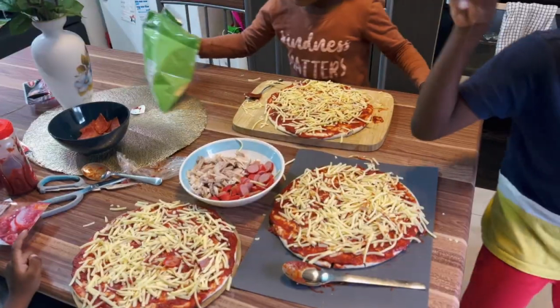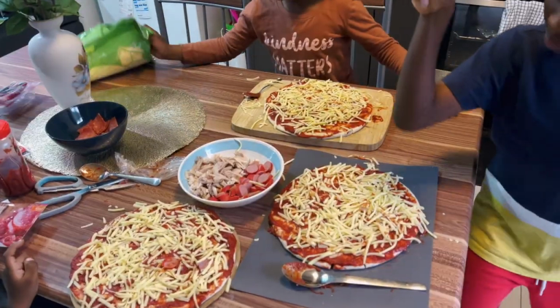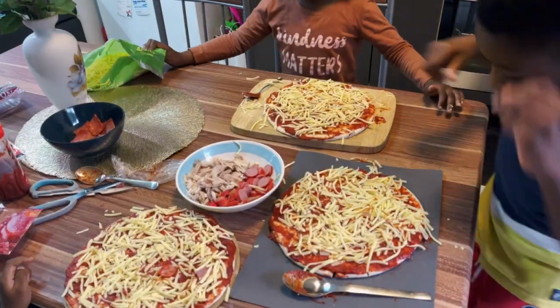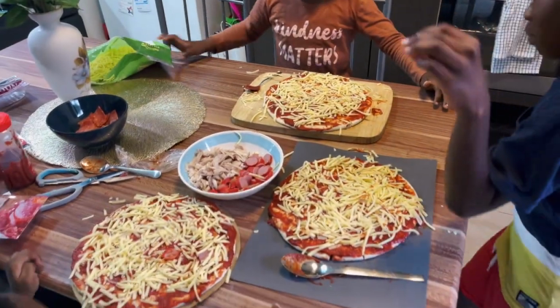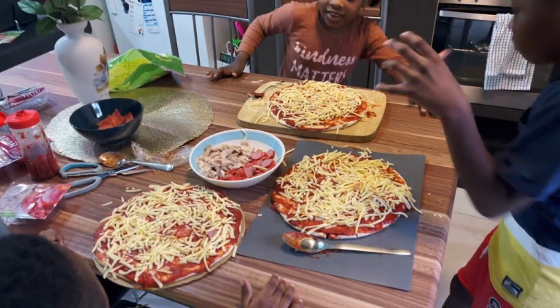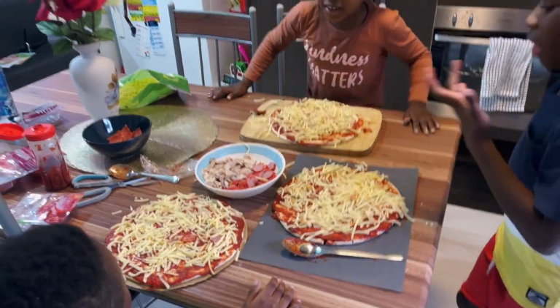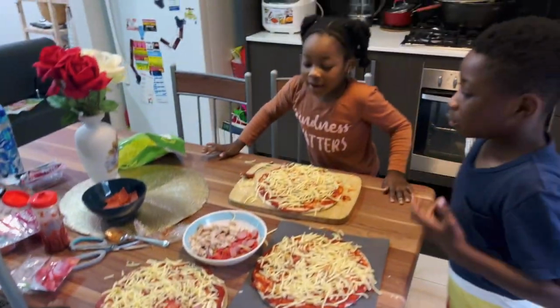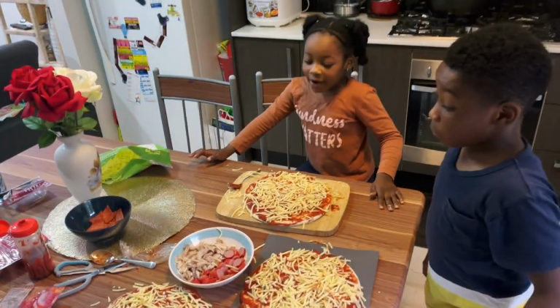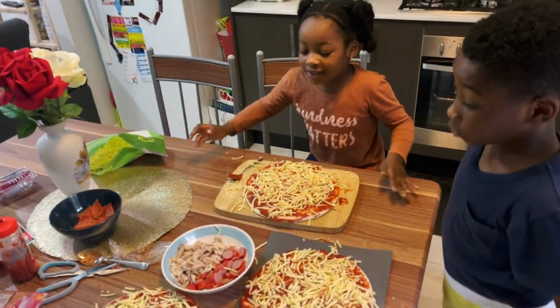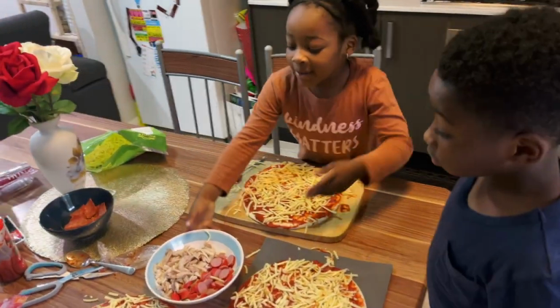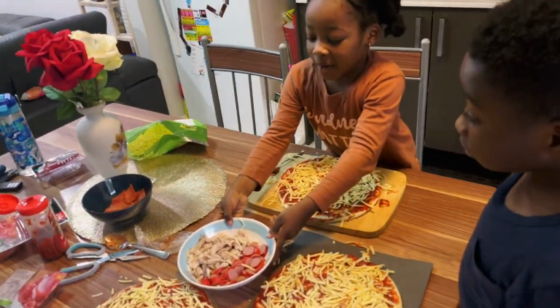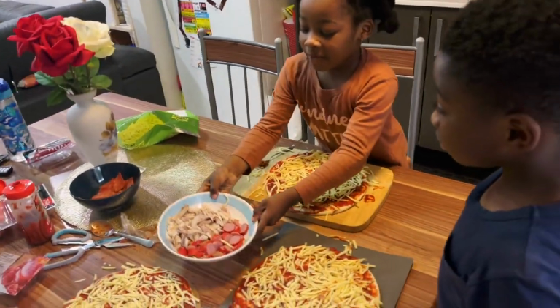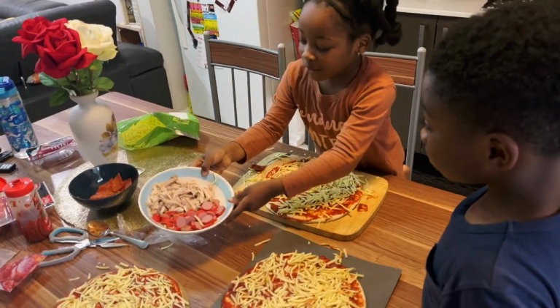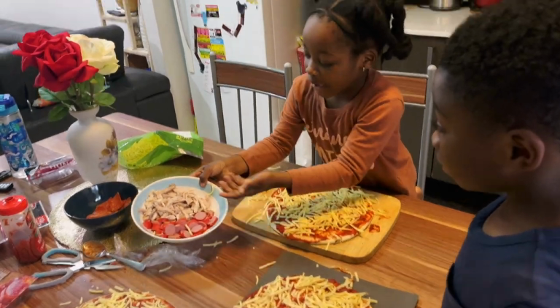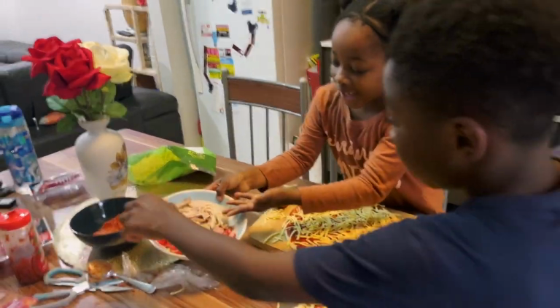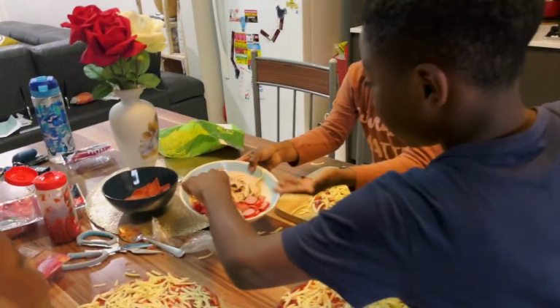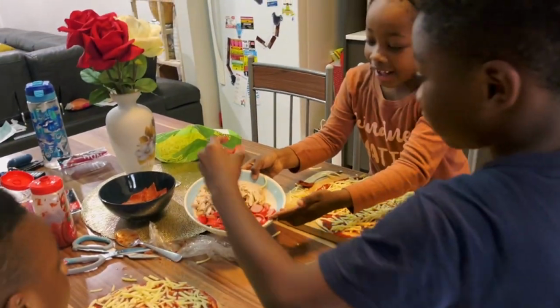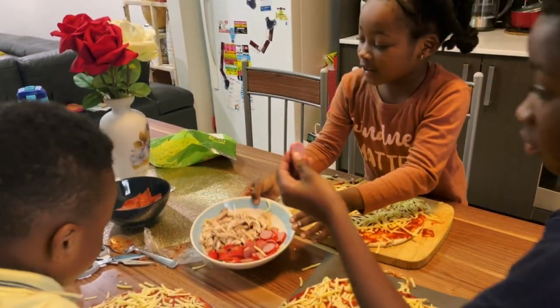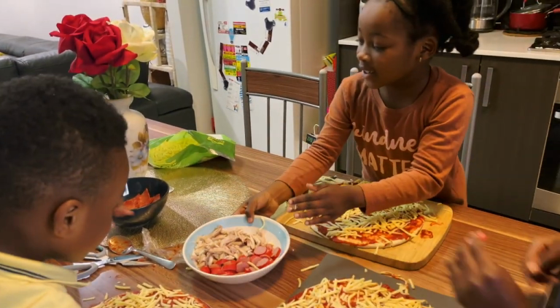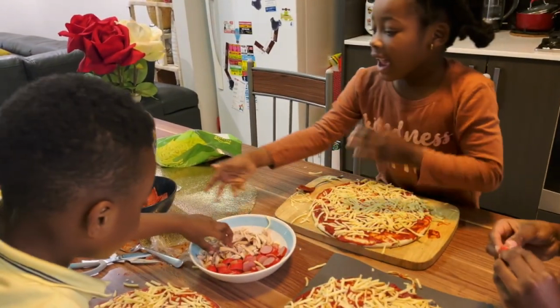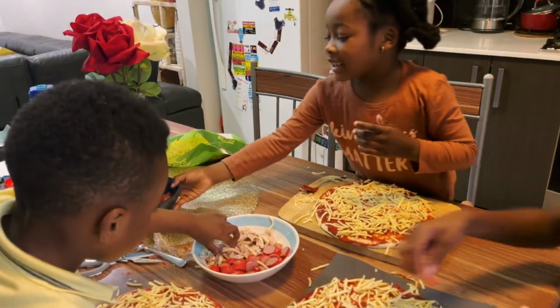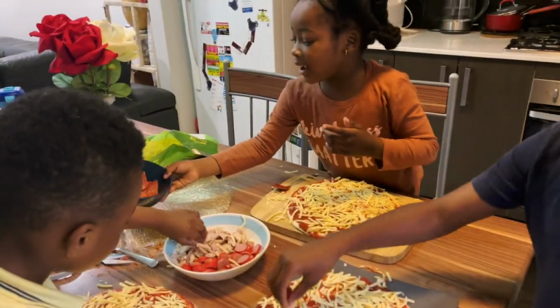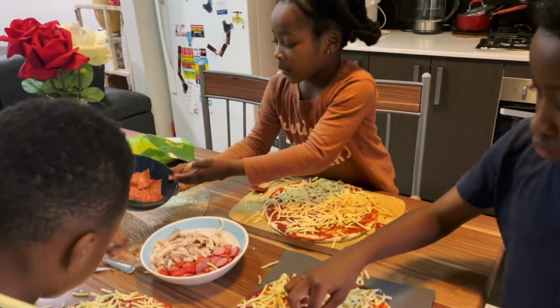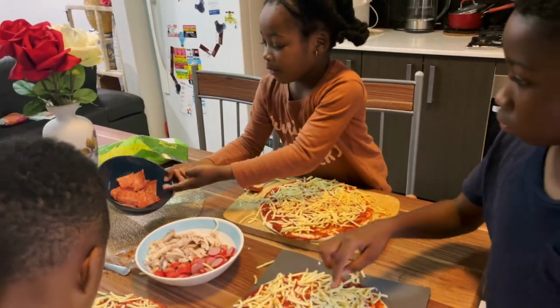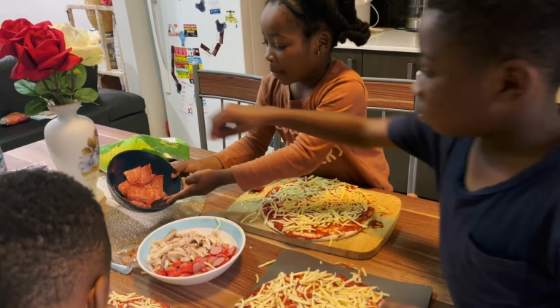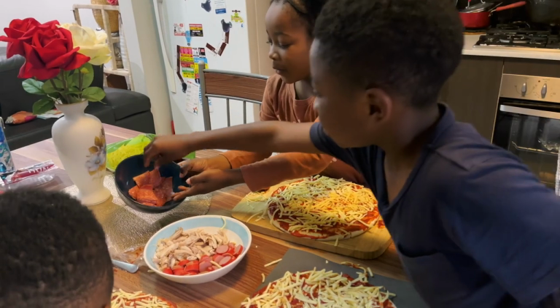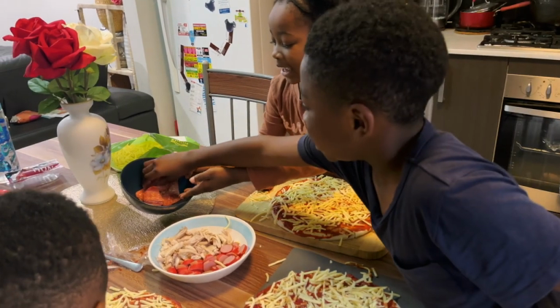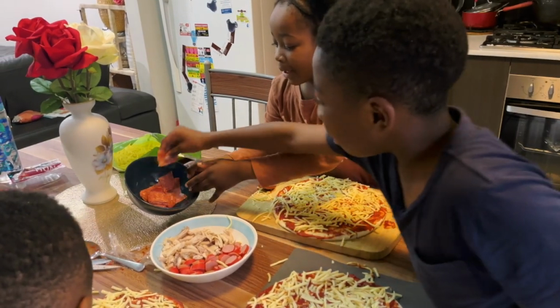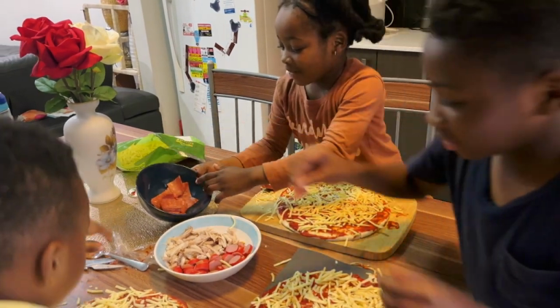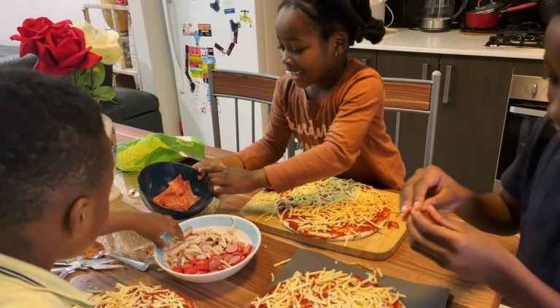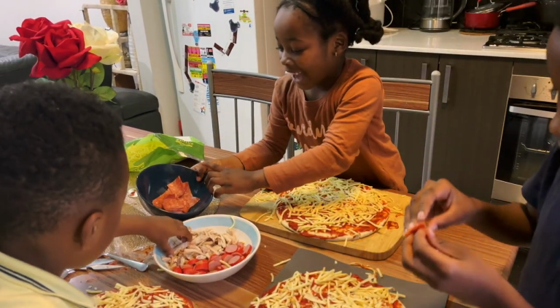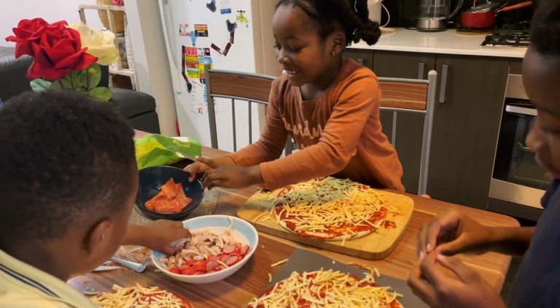Now that we've finished with the cheese, we can put any toppings we want. First we have chicken and sausages, and here we have pepperoni salami — but that is actually salami.